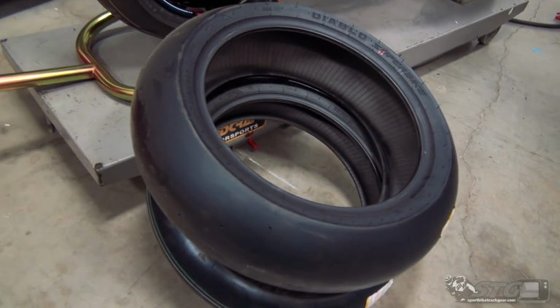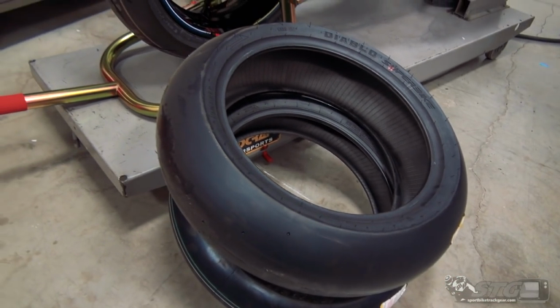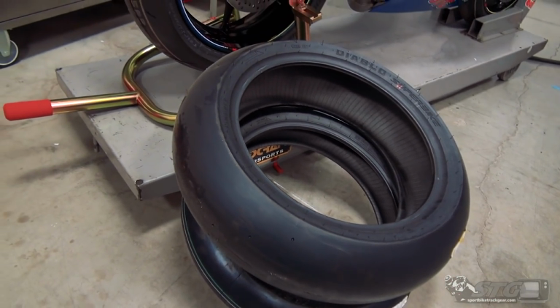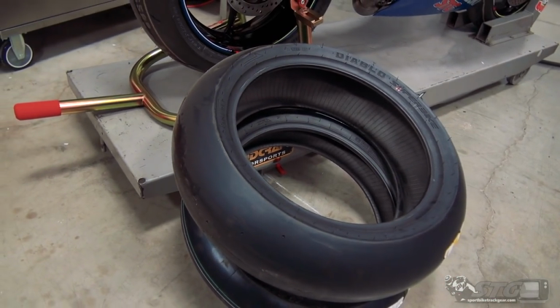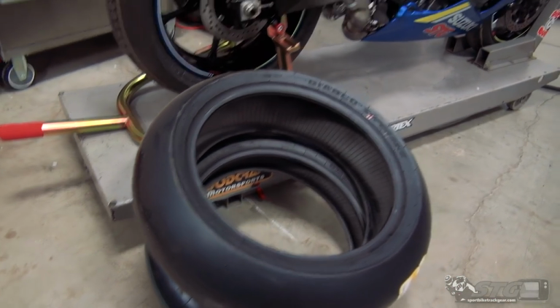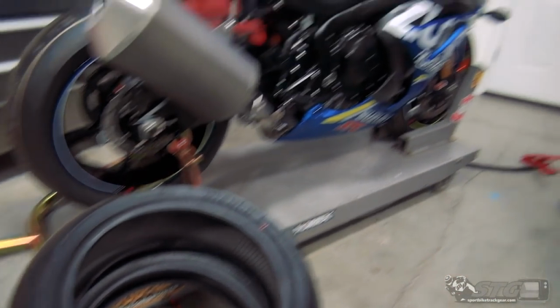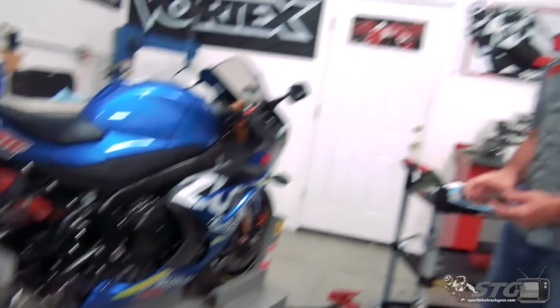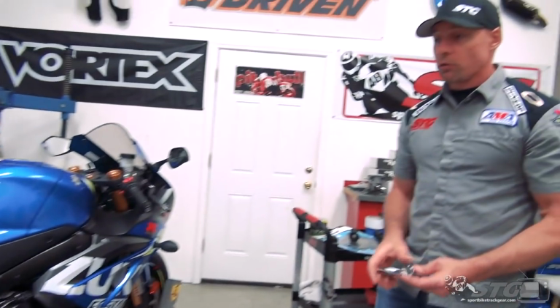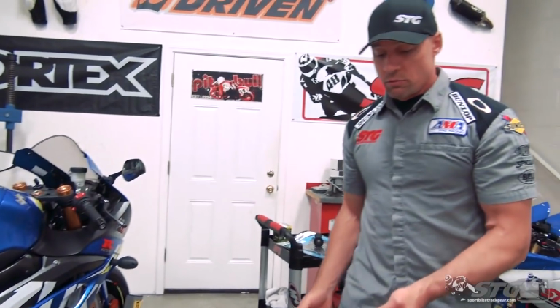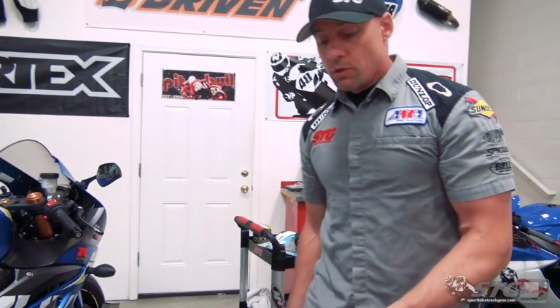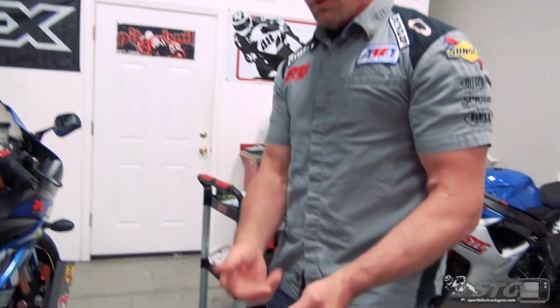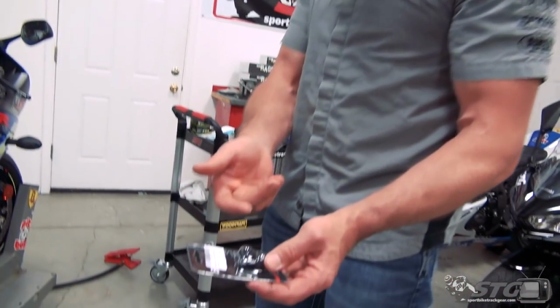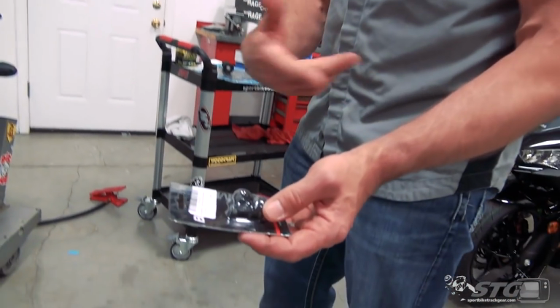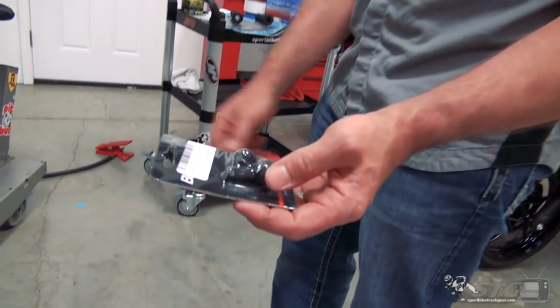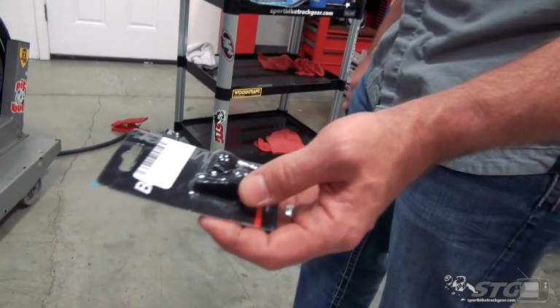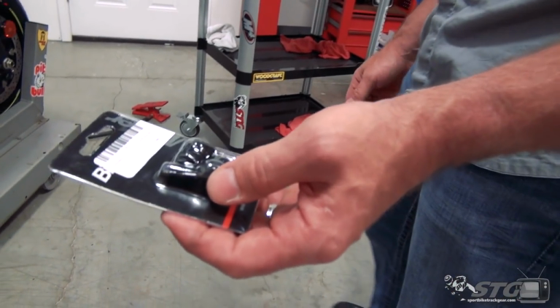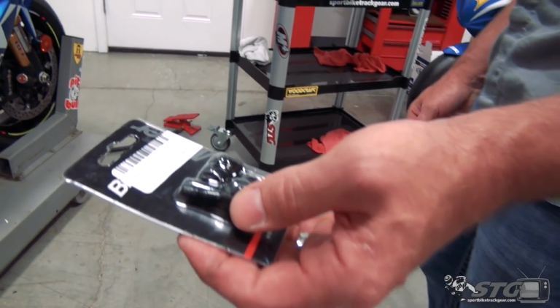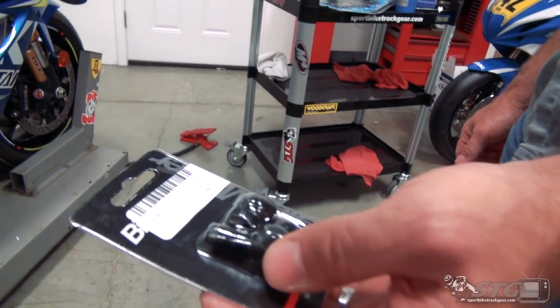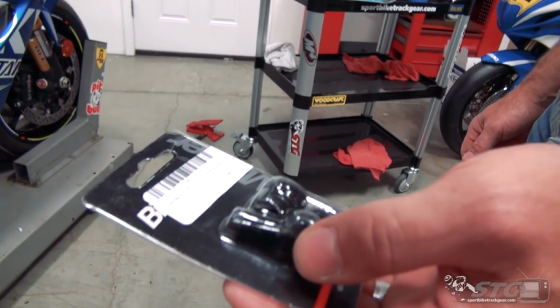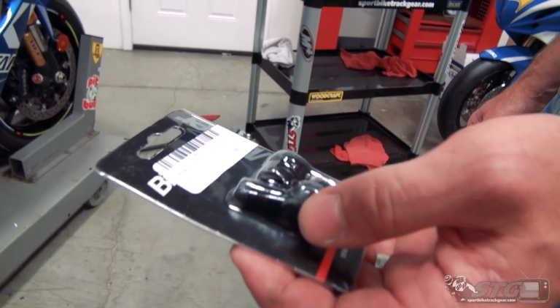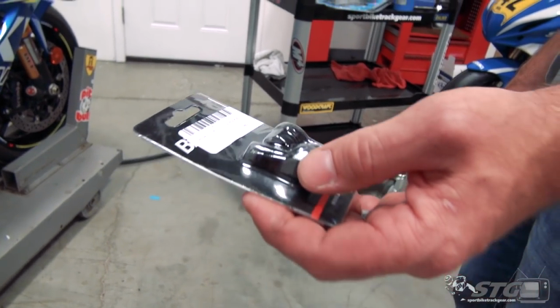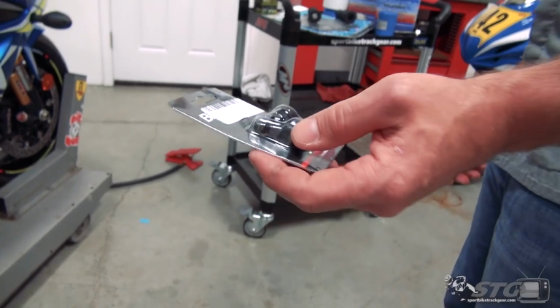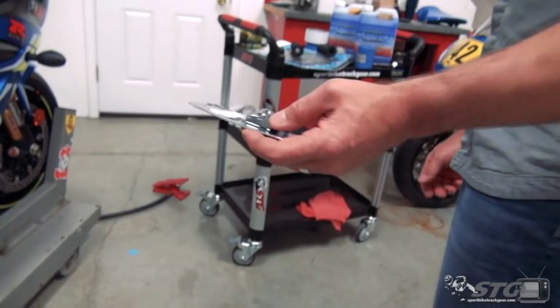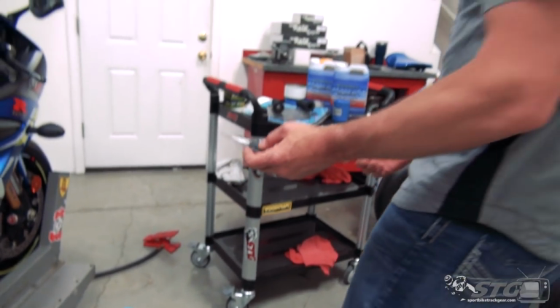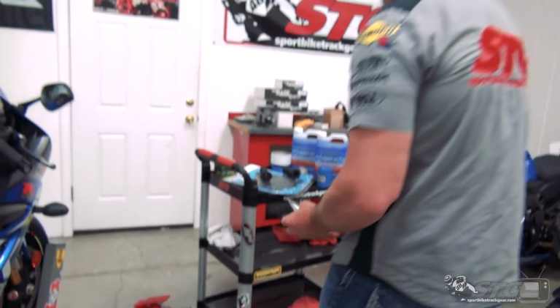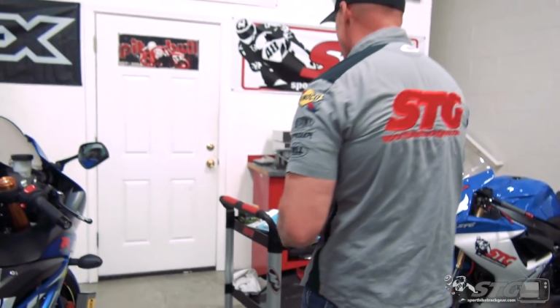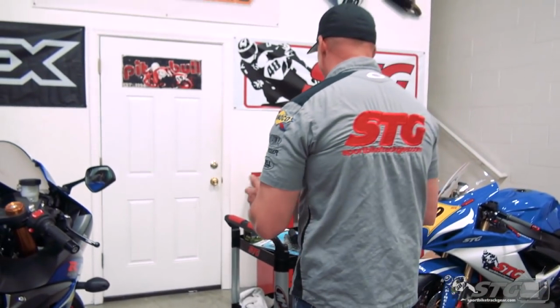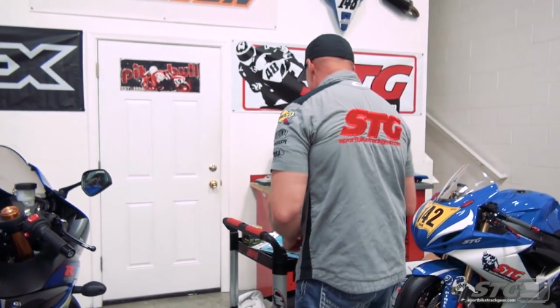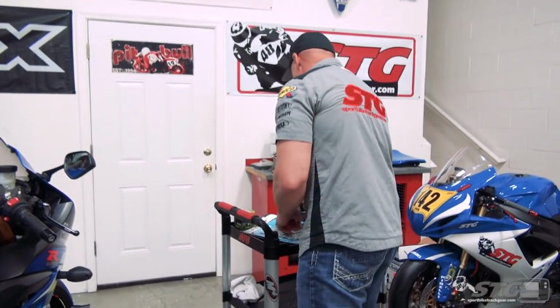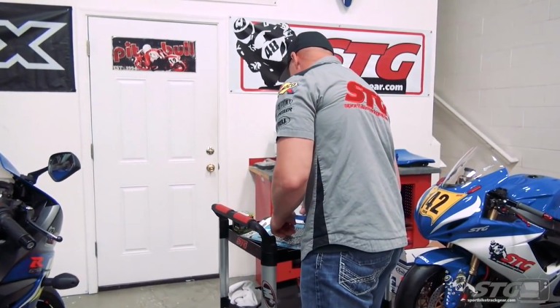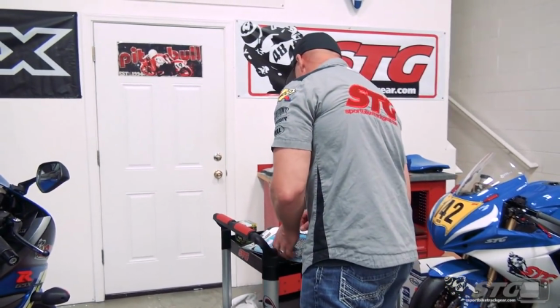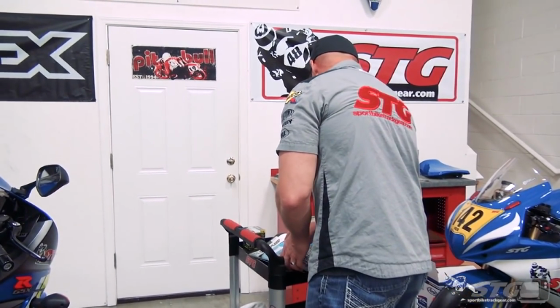I'm going to ride on some race rubber the first go around - my brand new Pirelli race slicks. When I'm doing the tires, I'm going to throw in a set of valve stems. The angled valve stems are nice to have - they're better than the rubber ones.